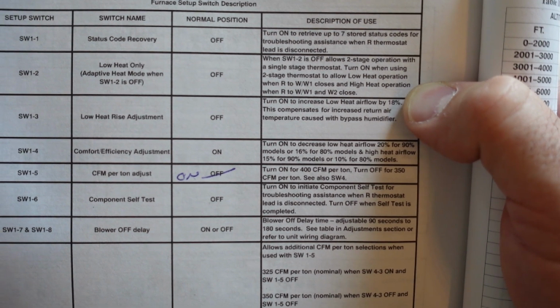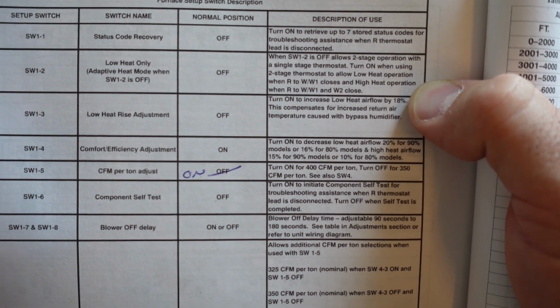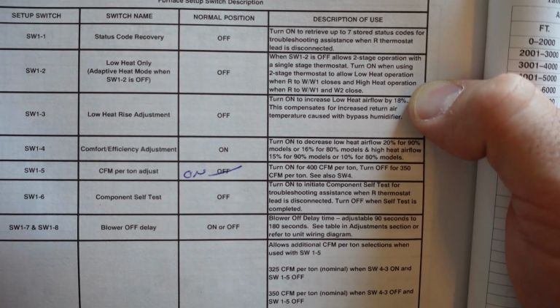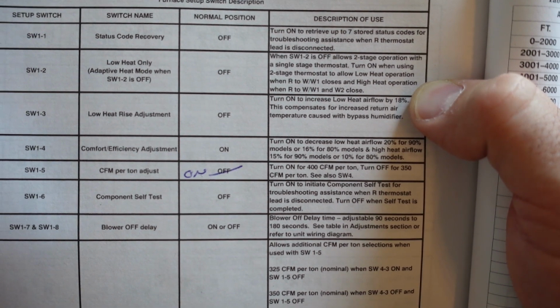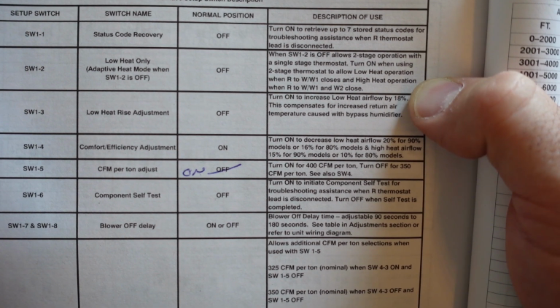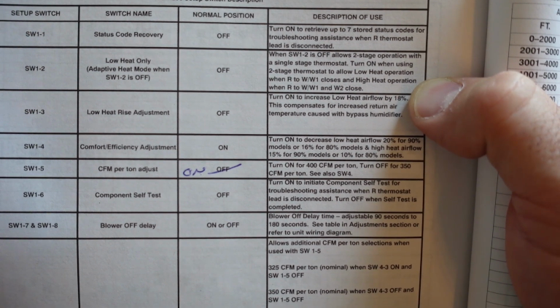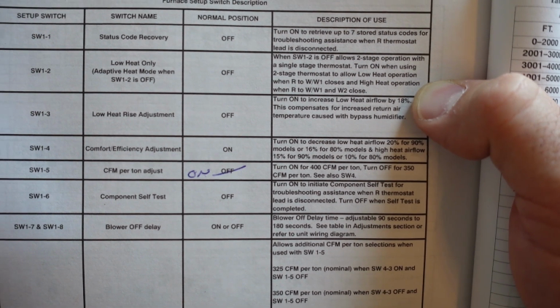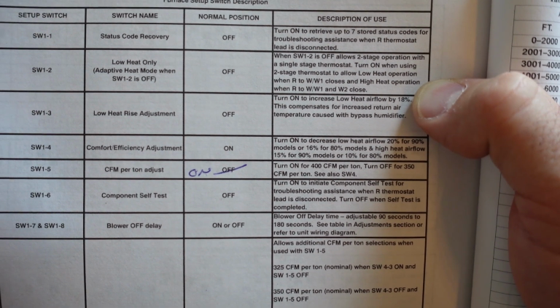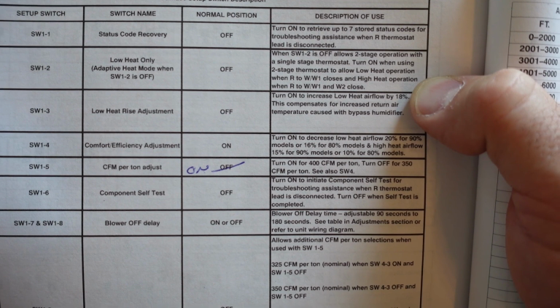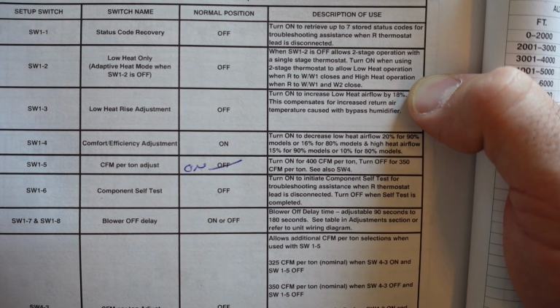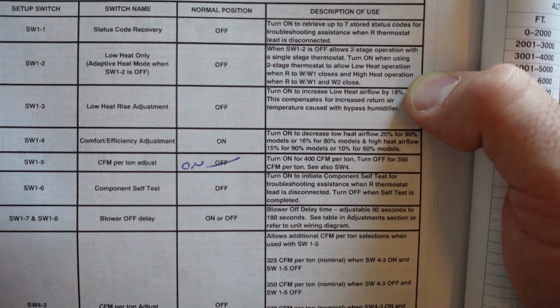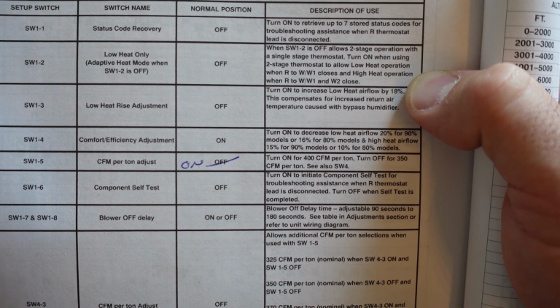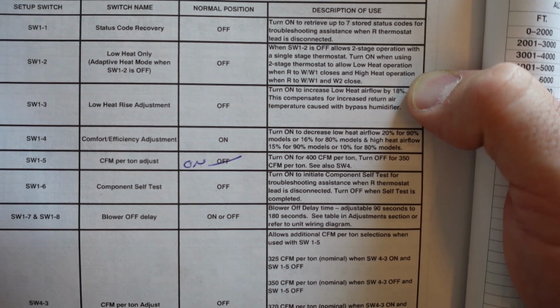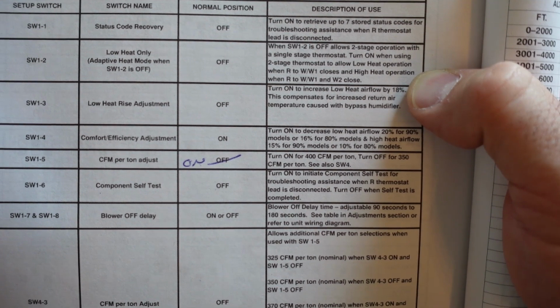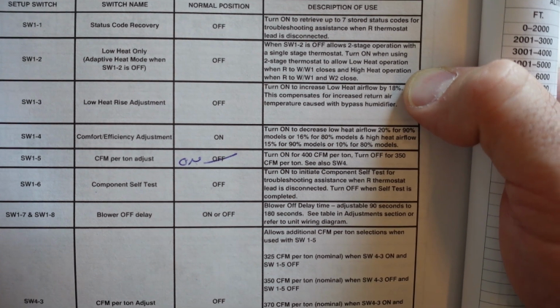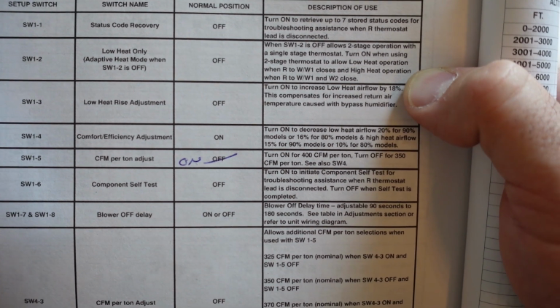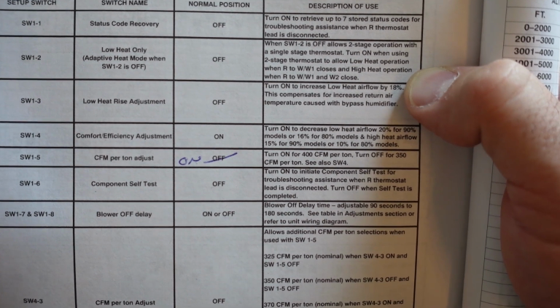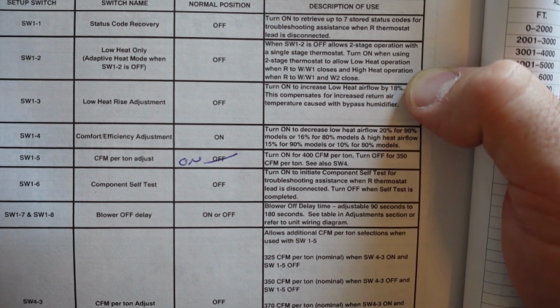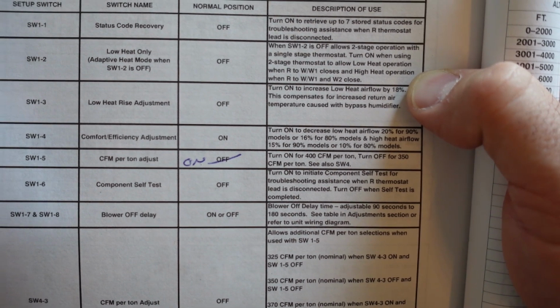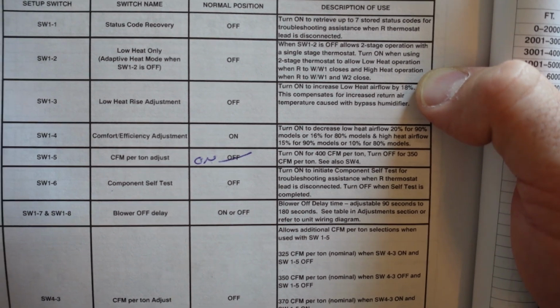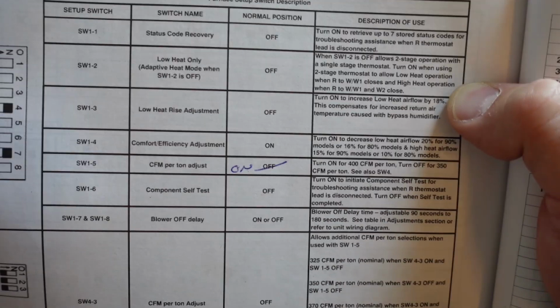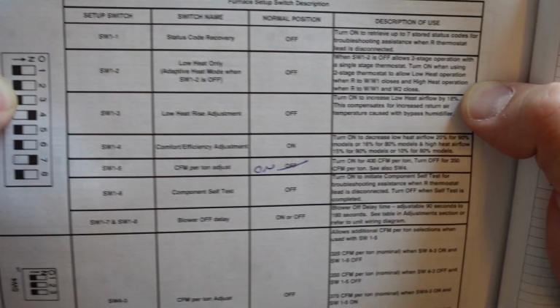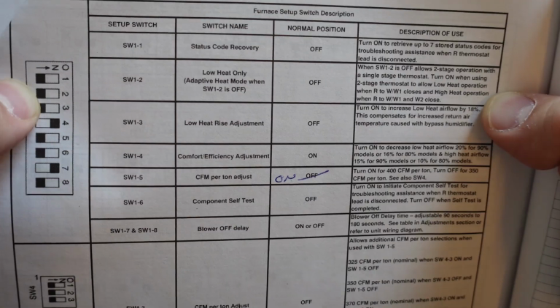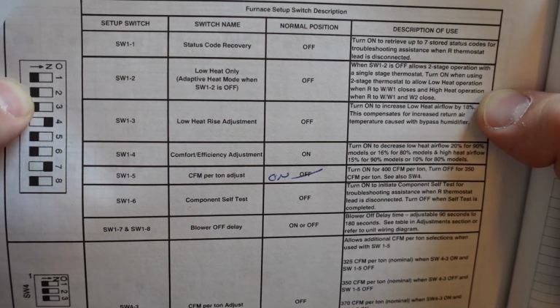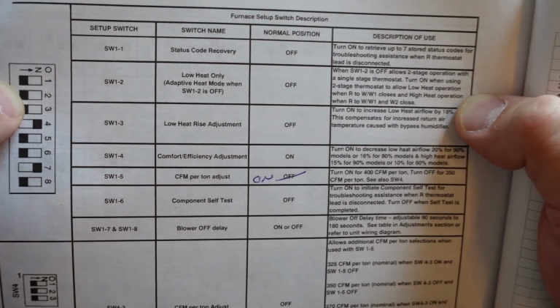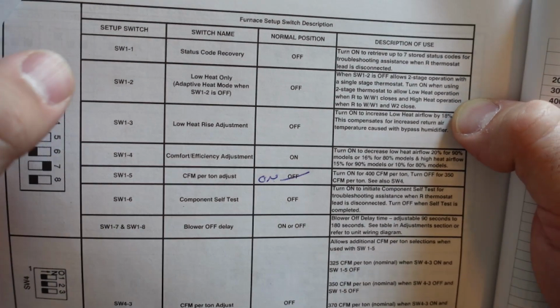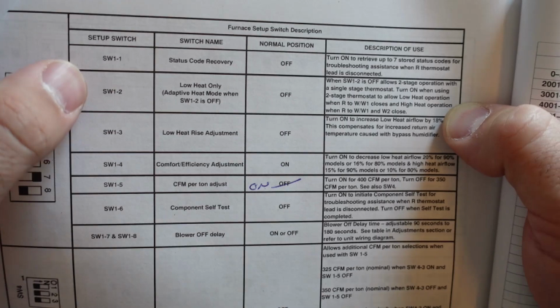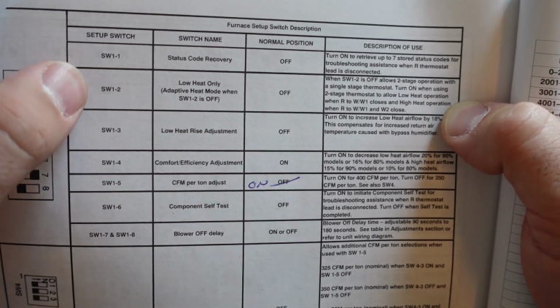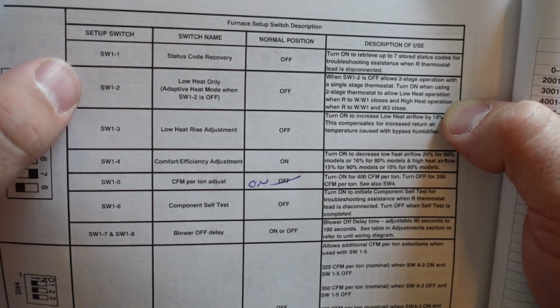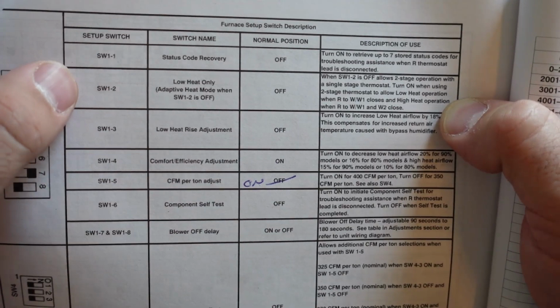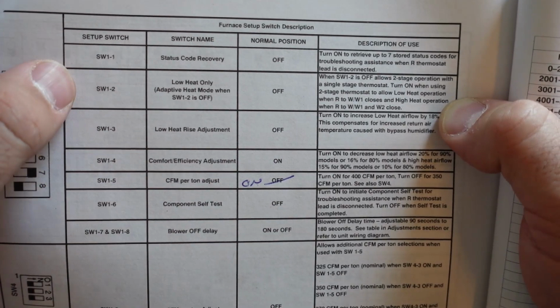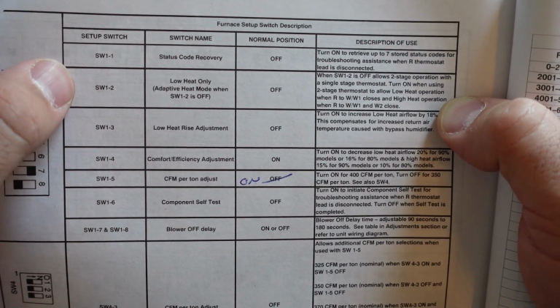One quick point before I mess with any of the wires in the thermostat or touch the furnace: I turned the furnace off at the switch and turned the breakers off for the furnace.